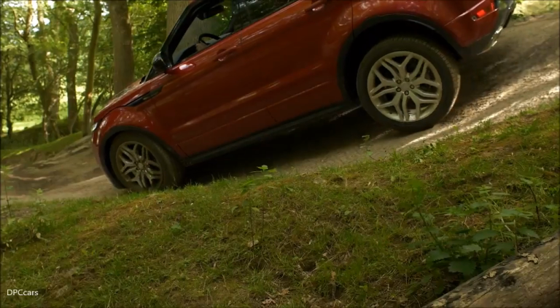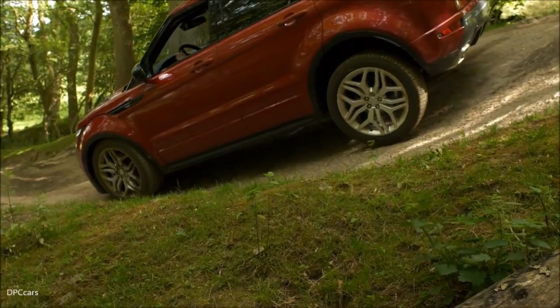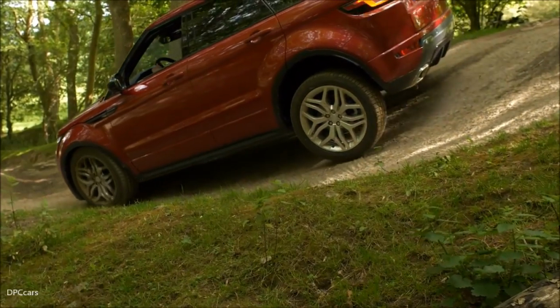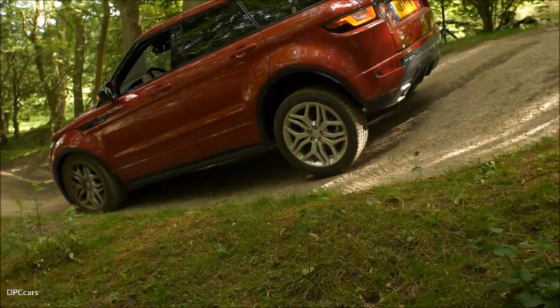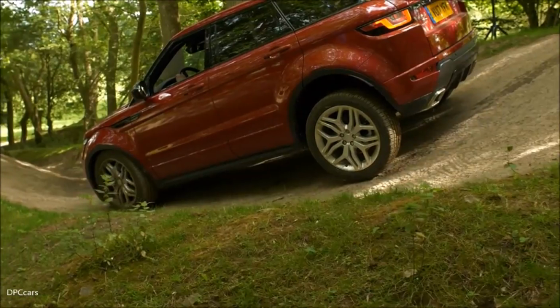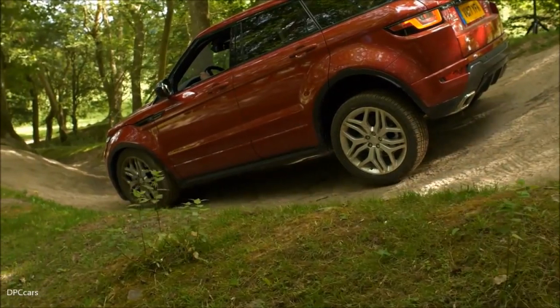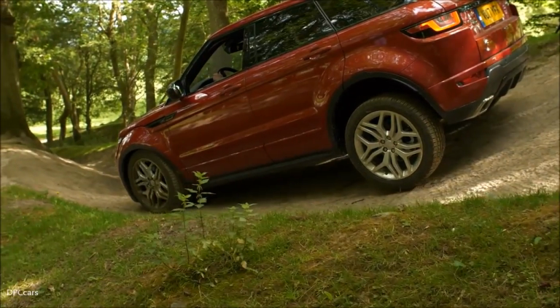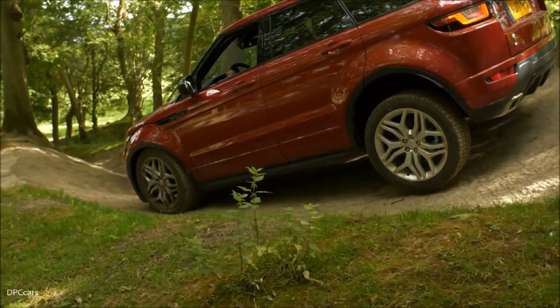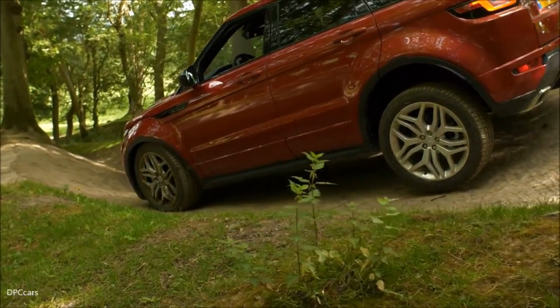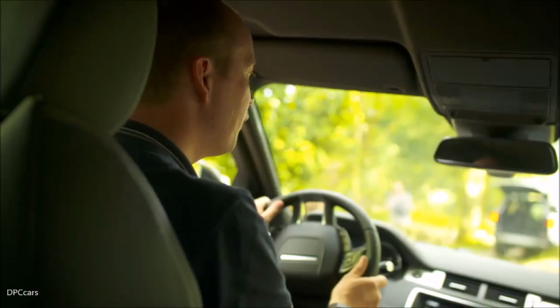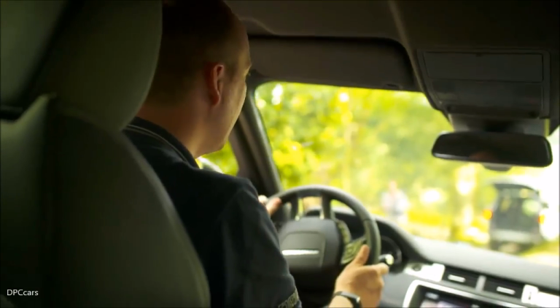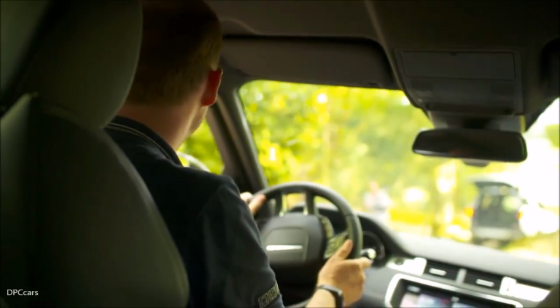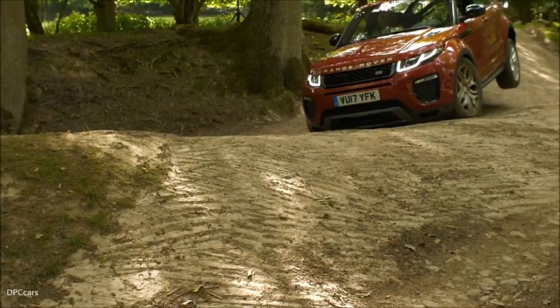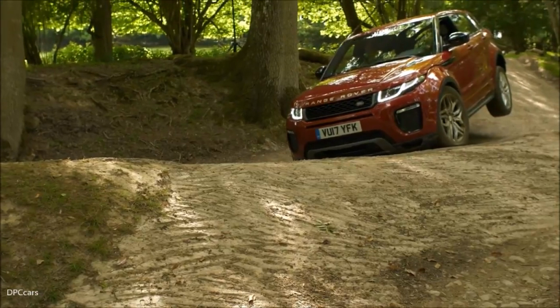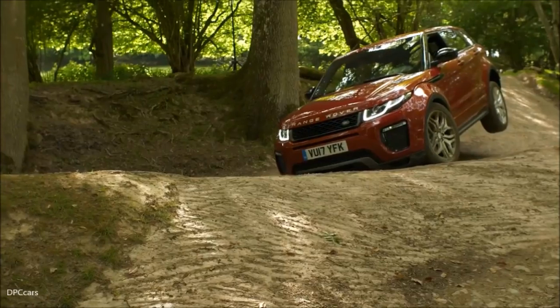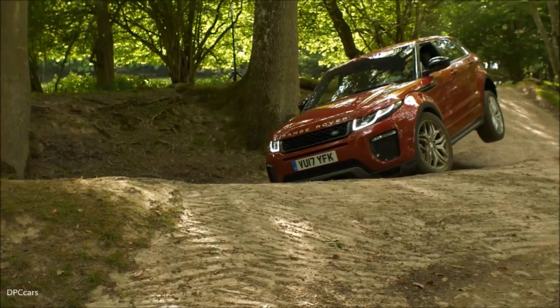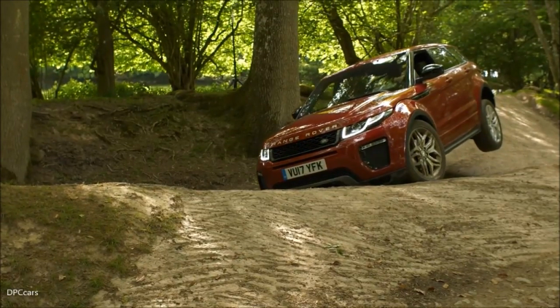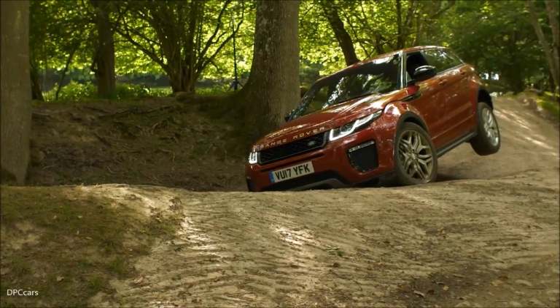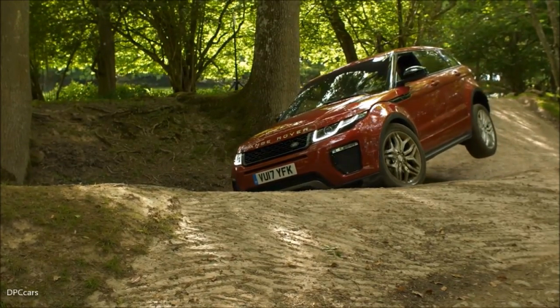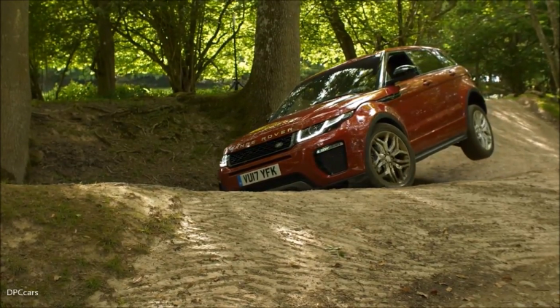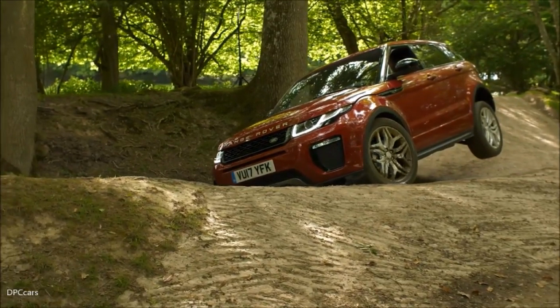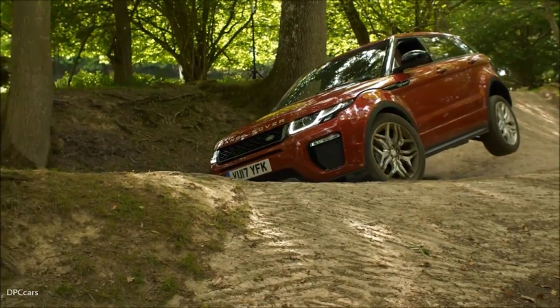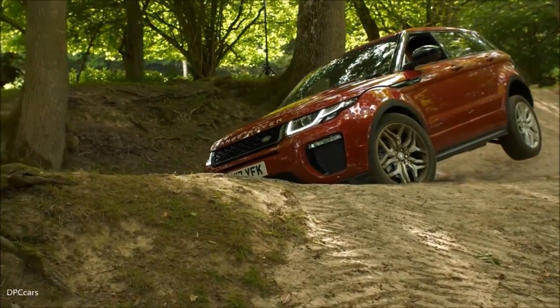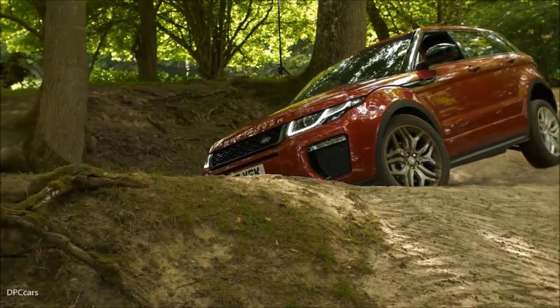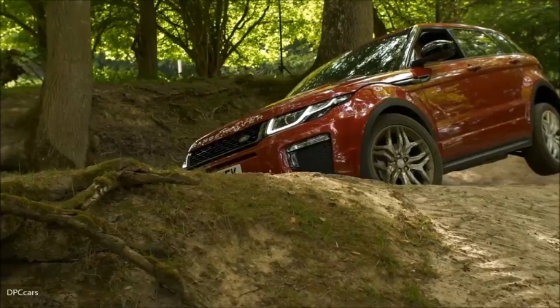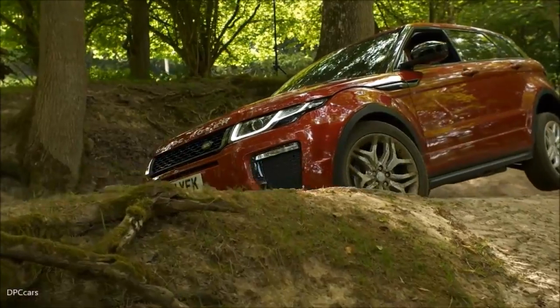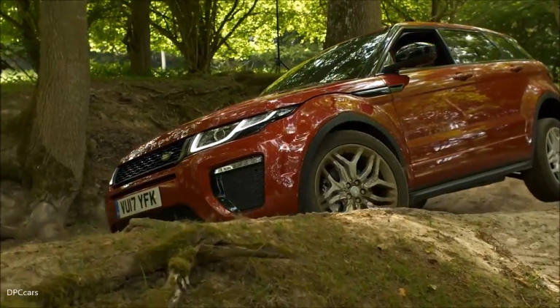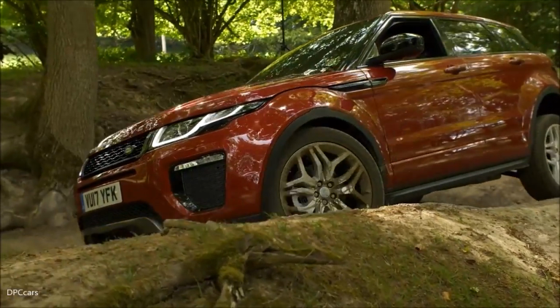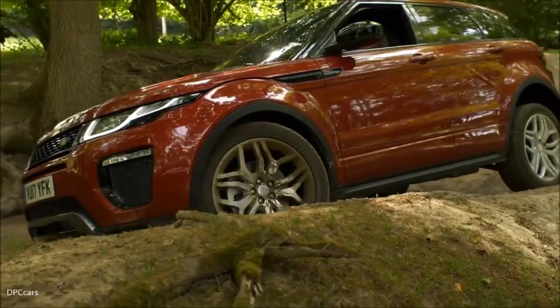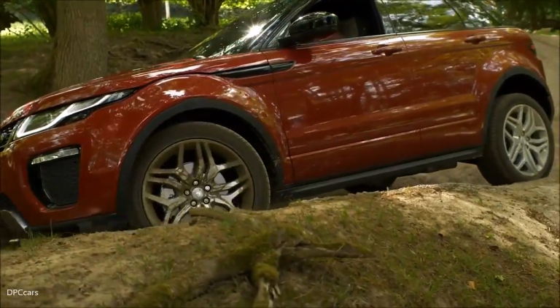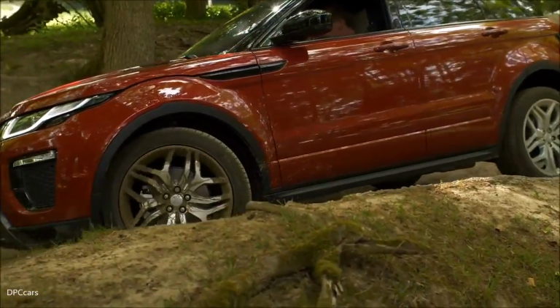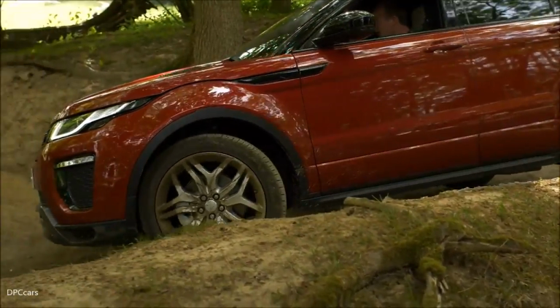And it comes down quite happily. No bother, no difficulty at all. Lifting a wheel slightly as we come through there, just as it transitions from leaning to the left to leaning to the right, and all I'm doing is just gently easing the car around.